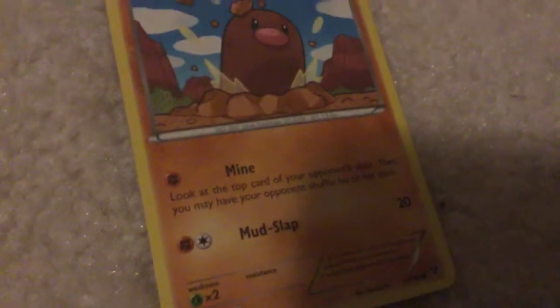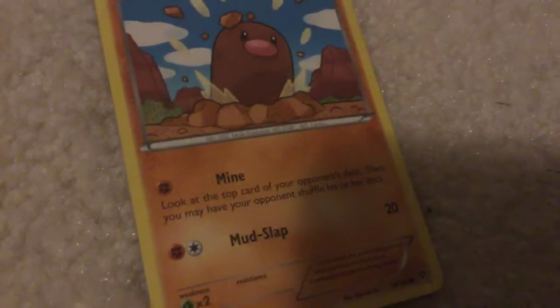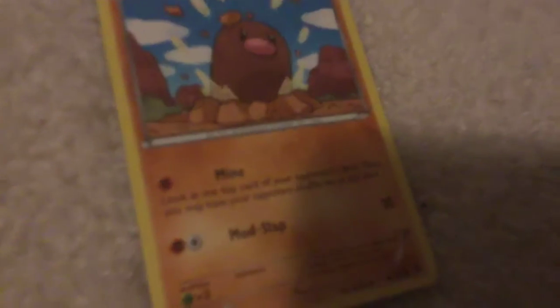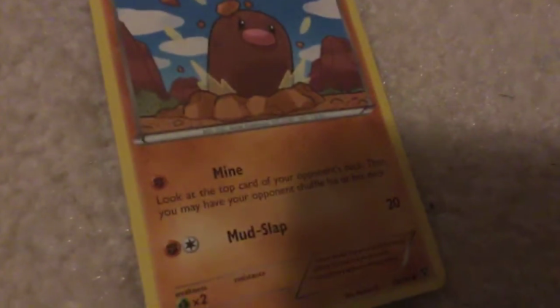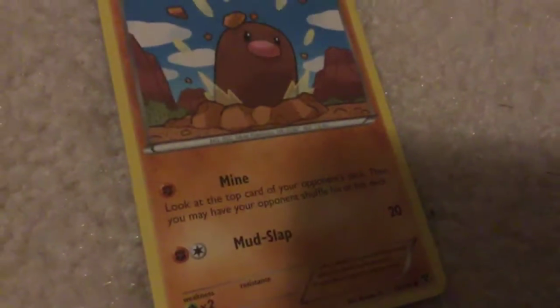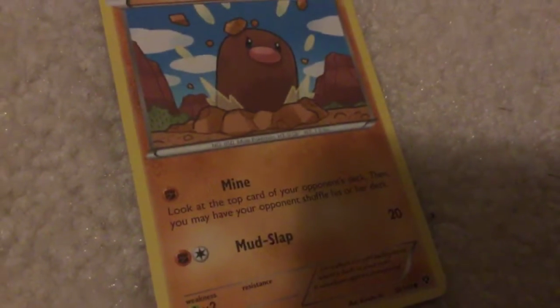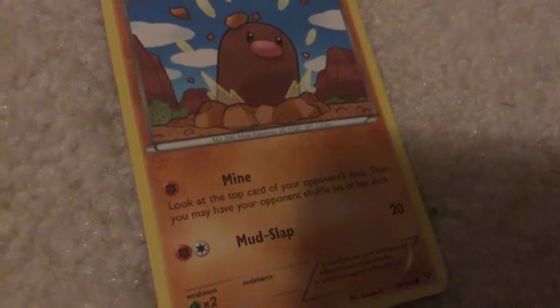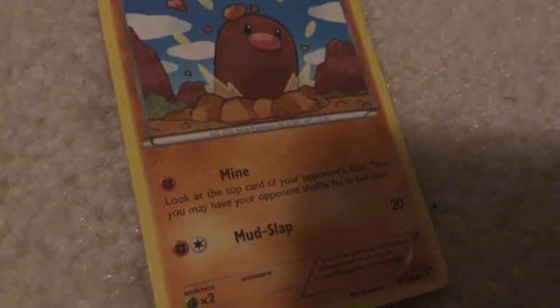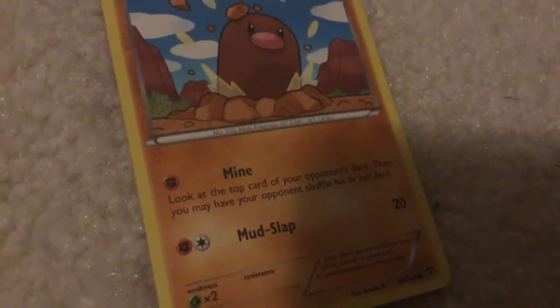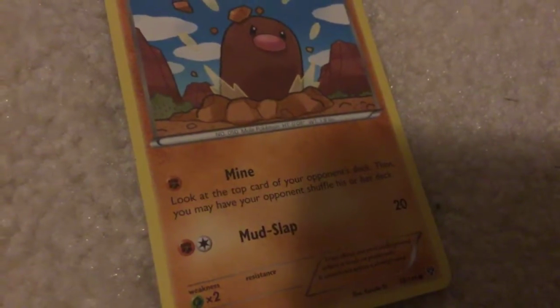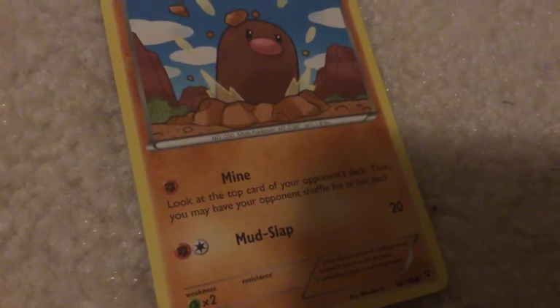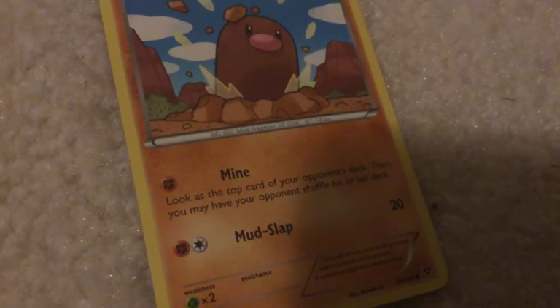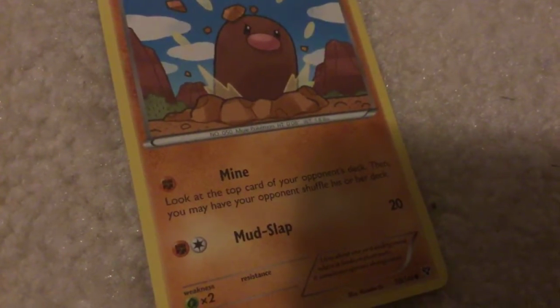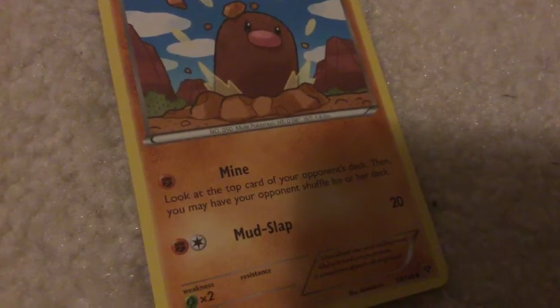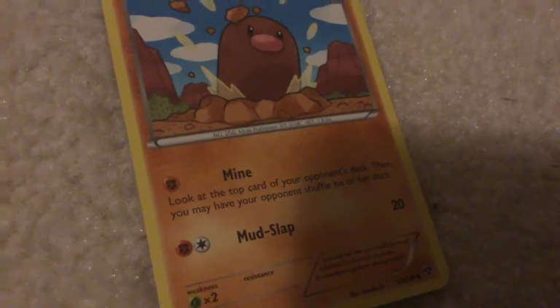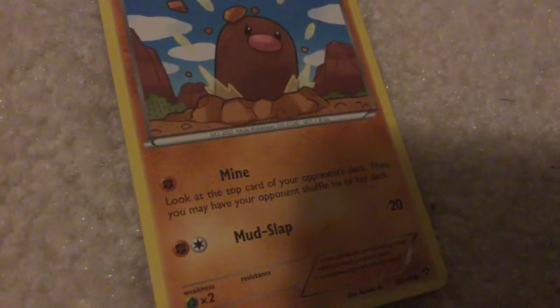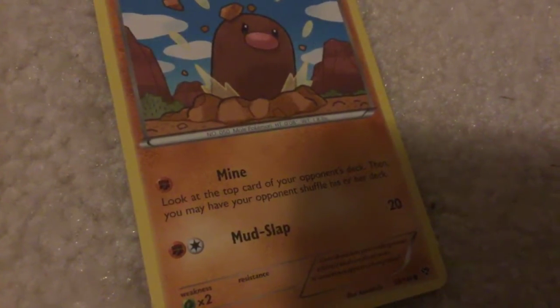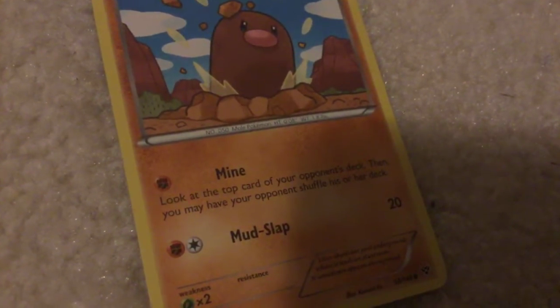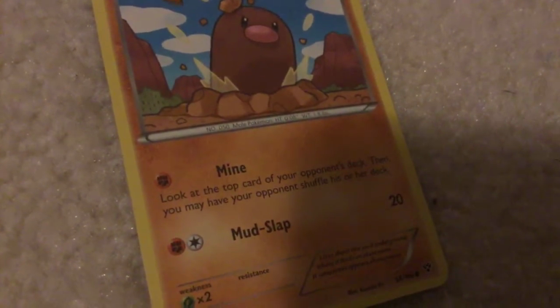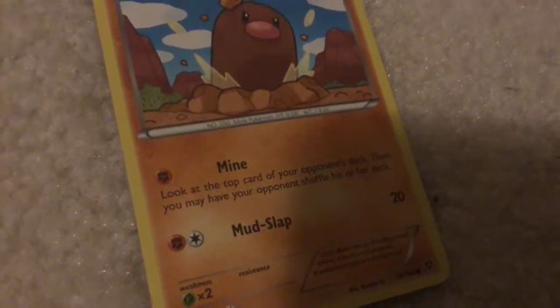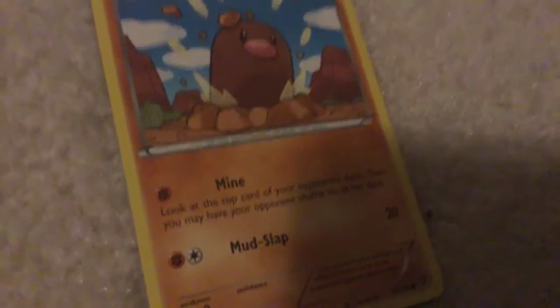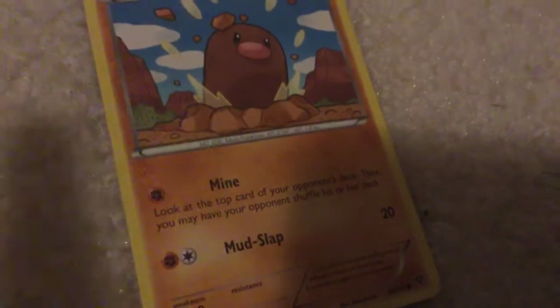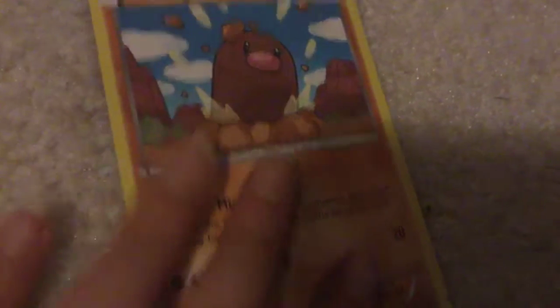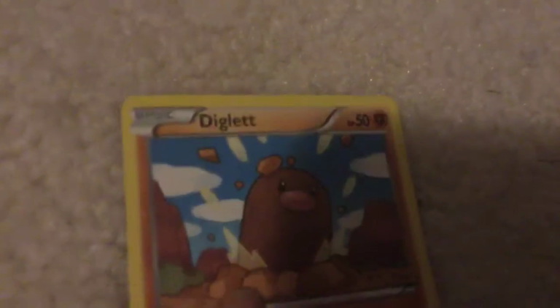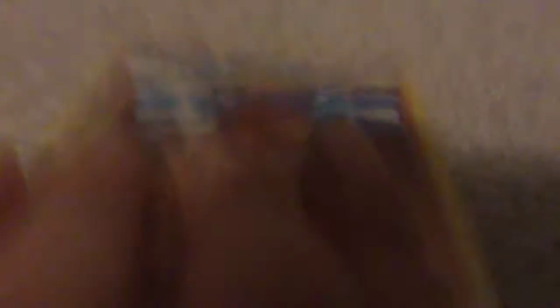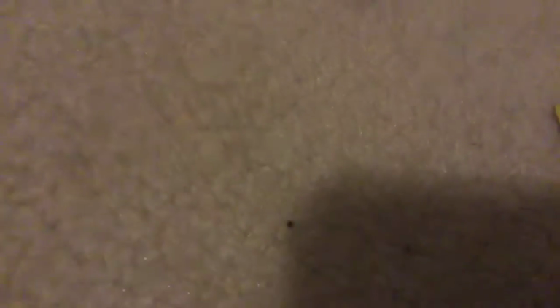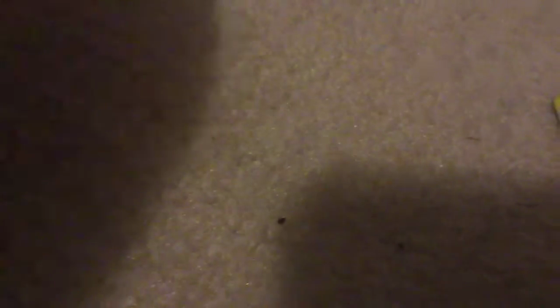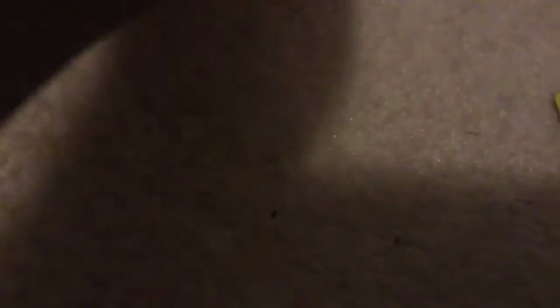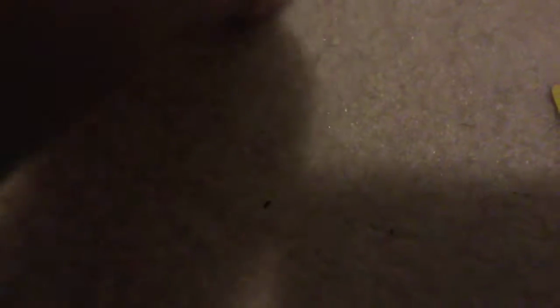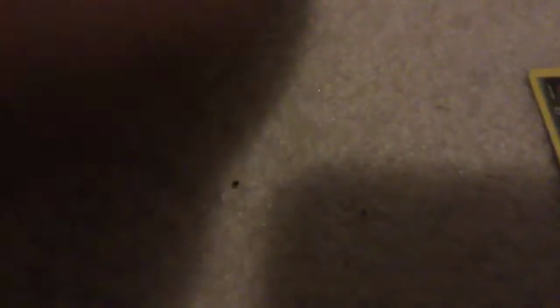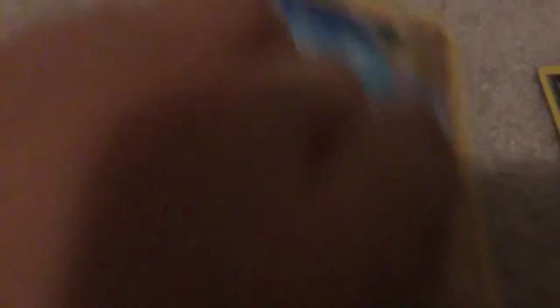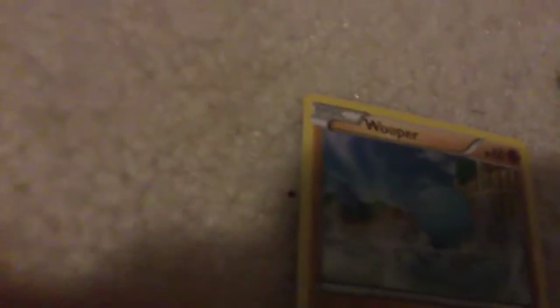Mime - look at the top card of your opponent's deck. Then you may have your opponent shuffle his or her deck. Mud Slap - 20 damage. Wooper, Wooper.